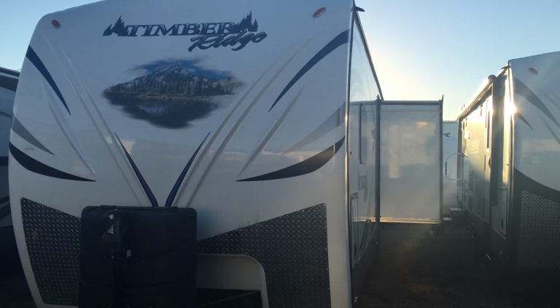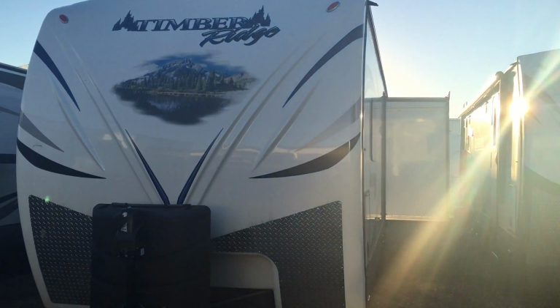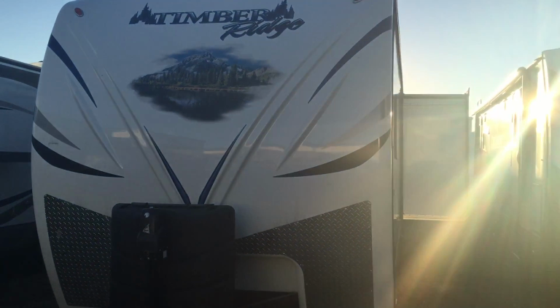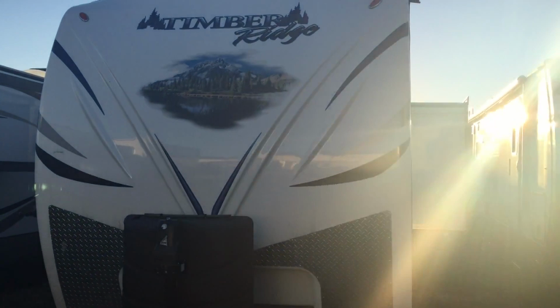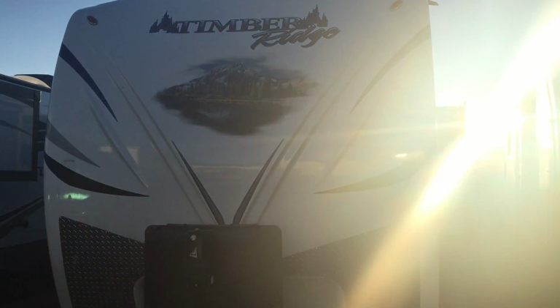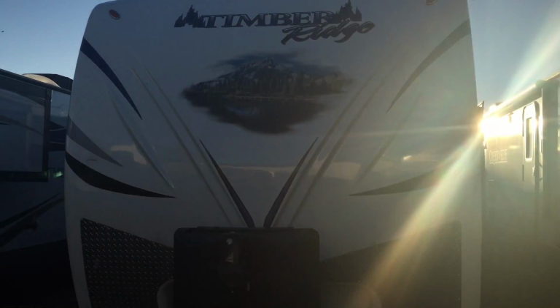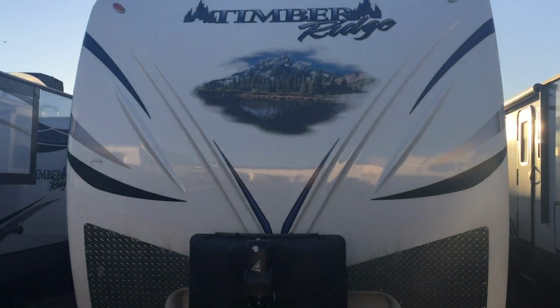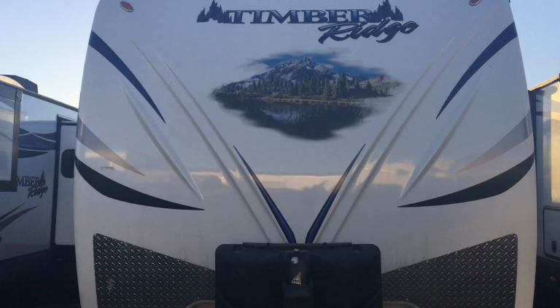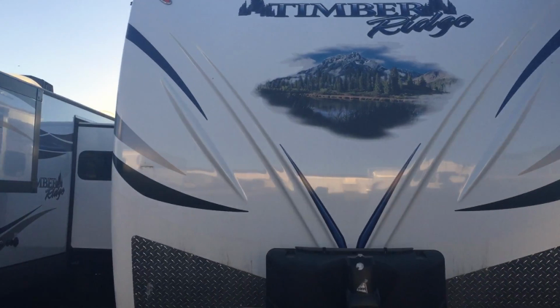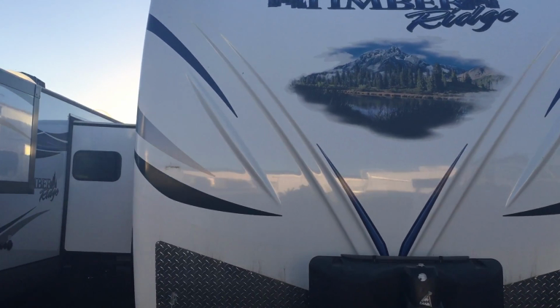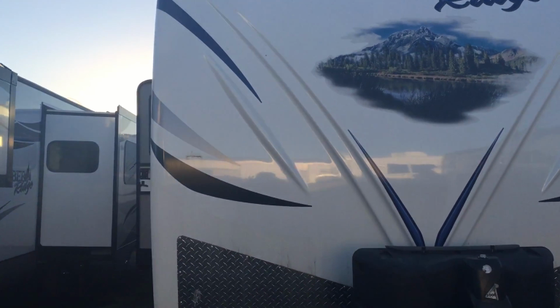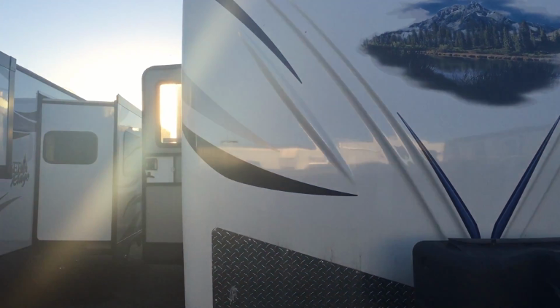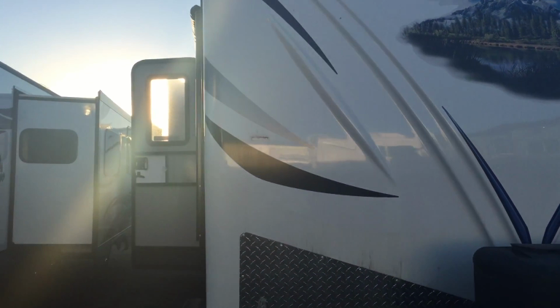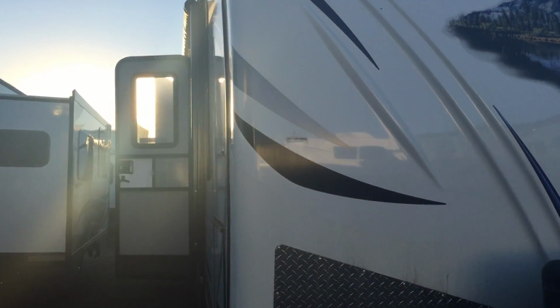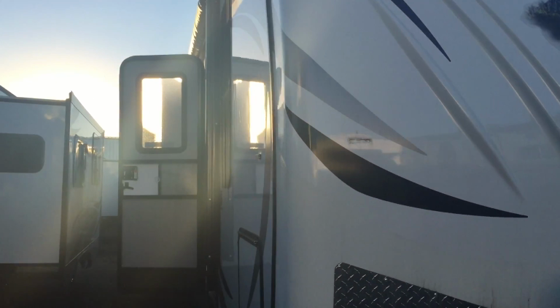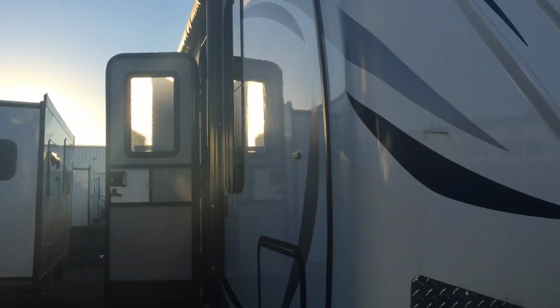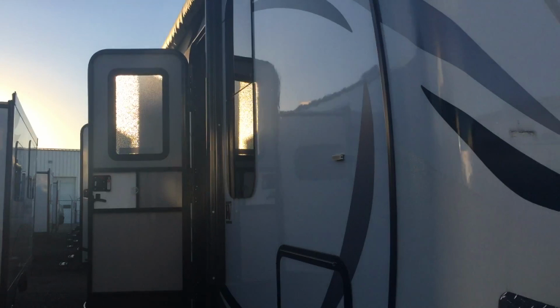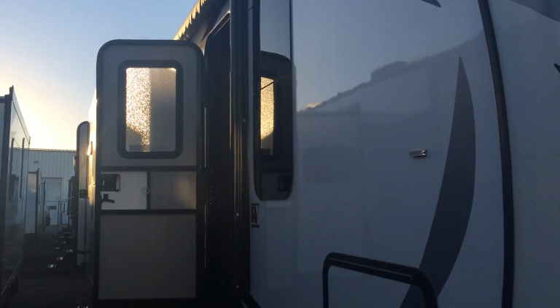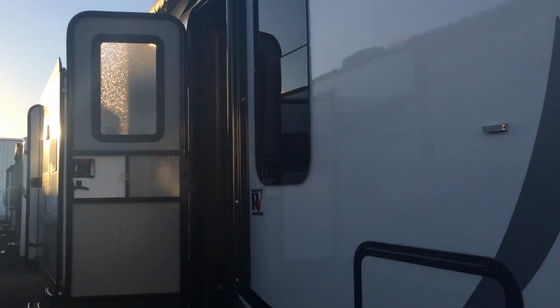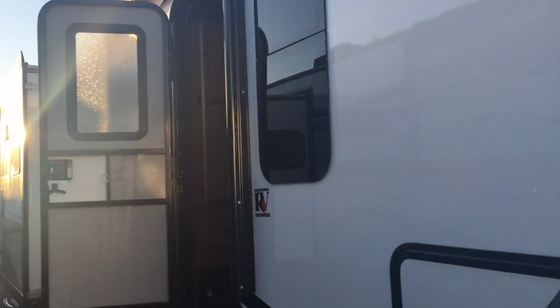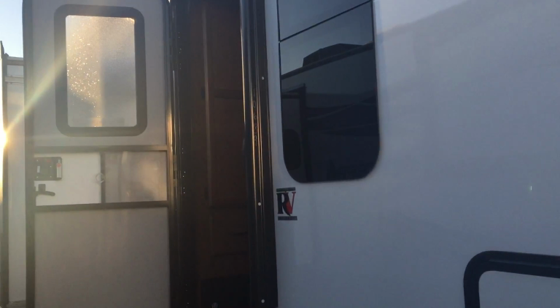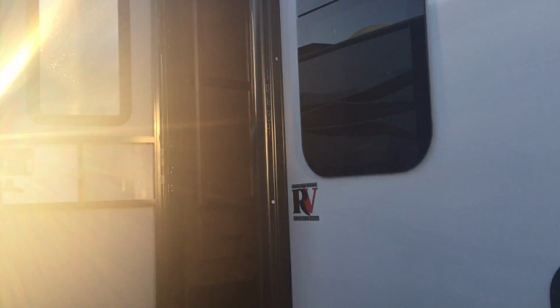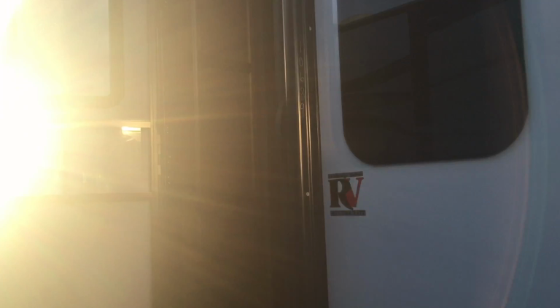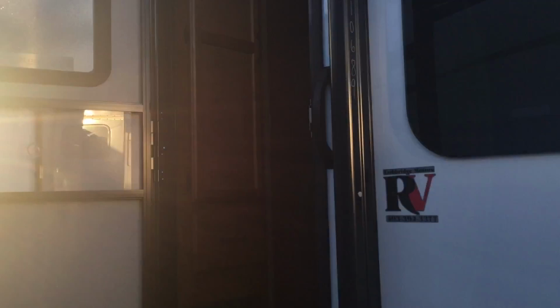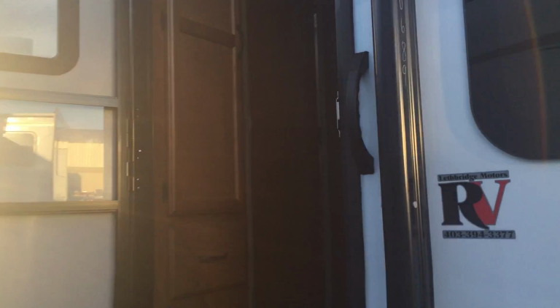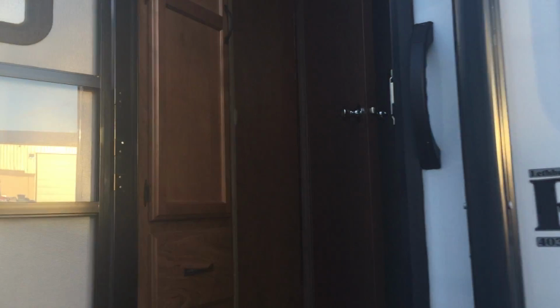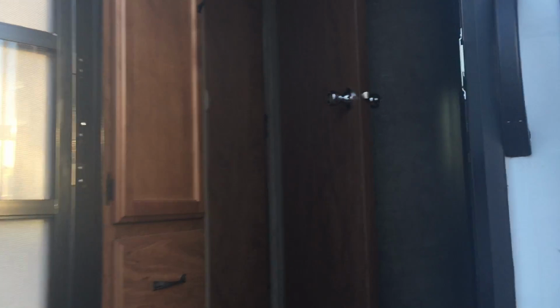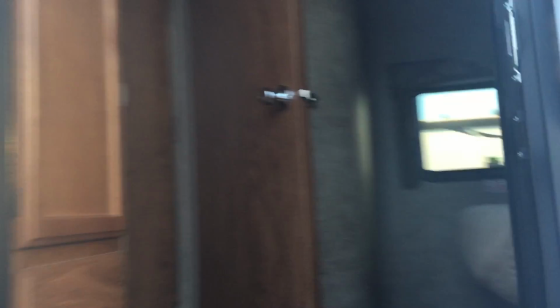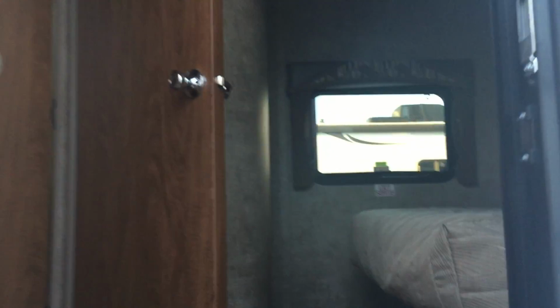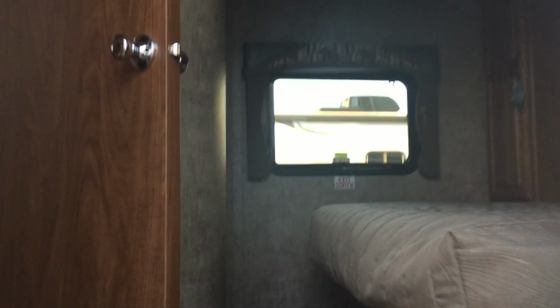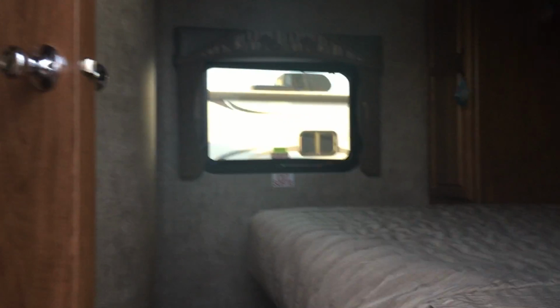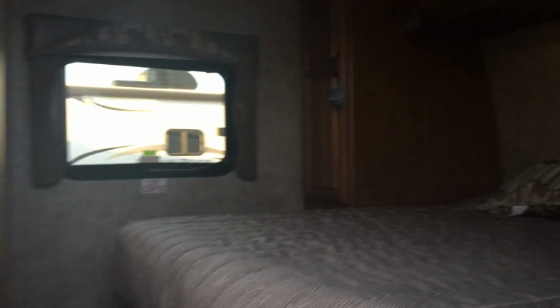Welcome to the 2016 Timber Ridge 260 CIS. The interior colors on this one is Cafe Latte. It has a rear entrance to the bedroom.